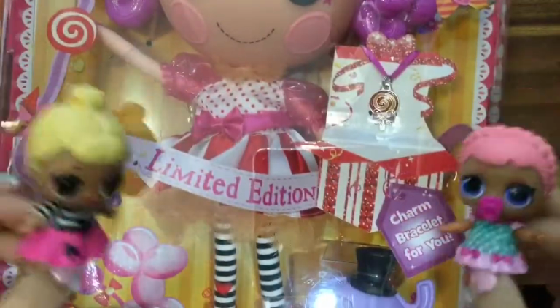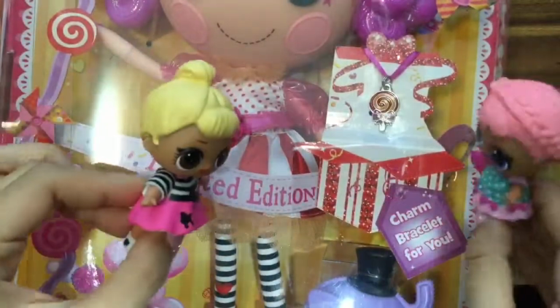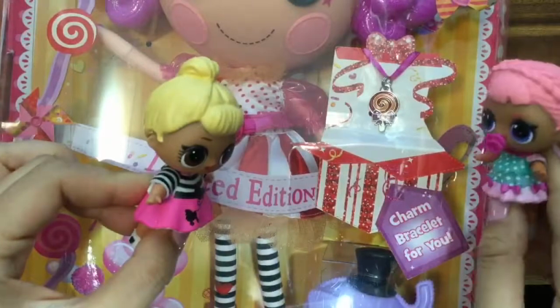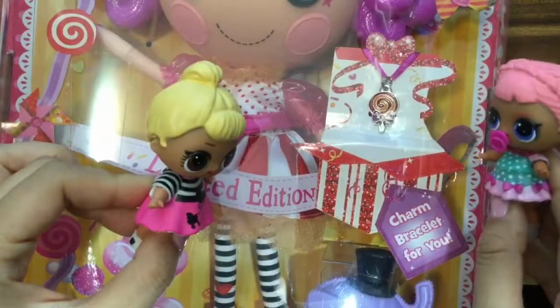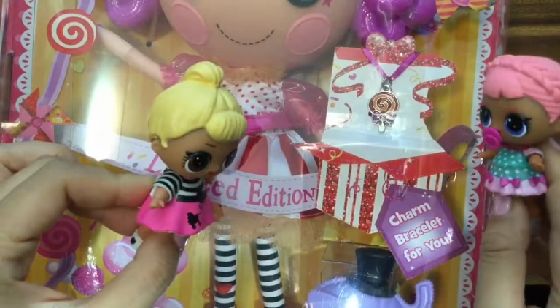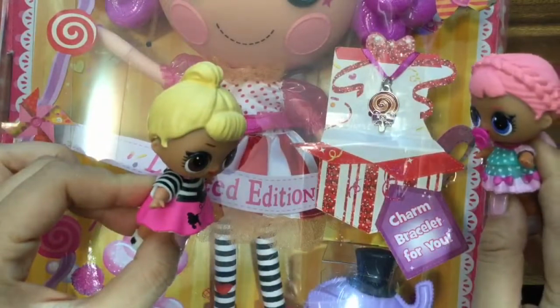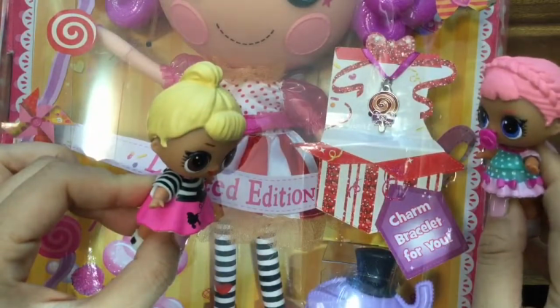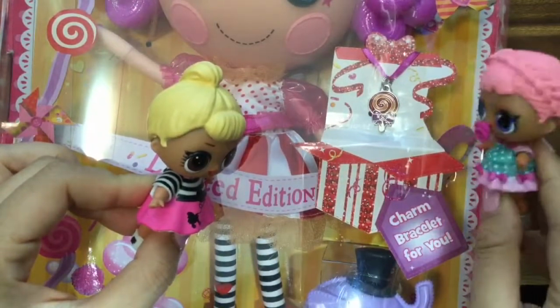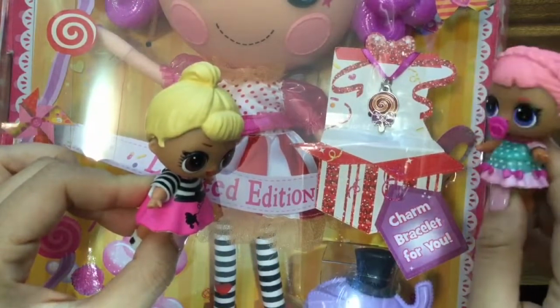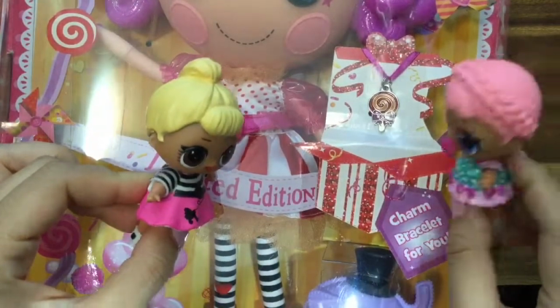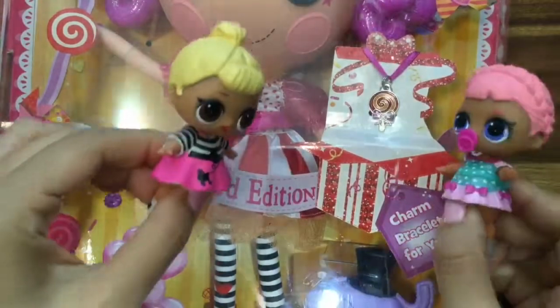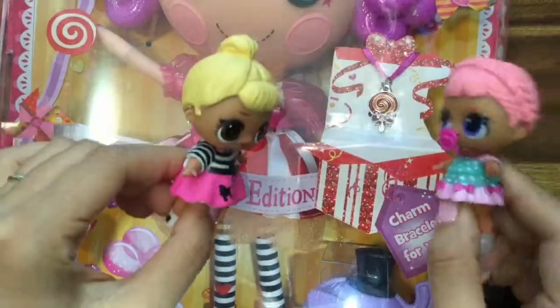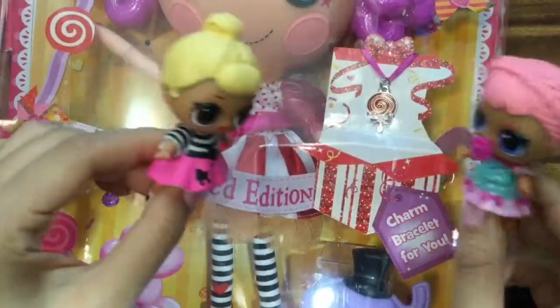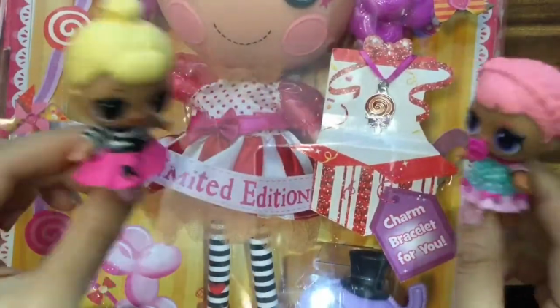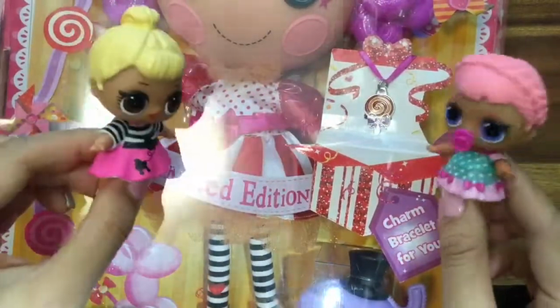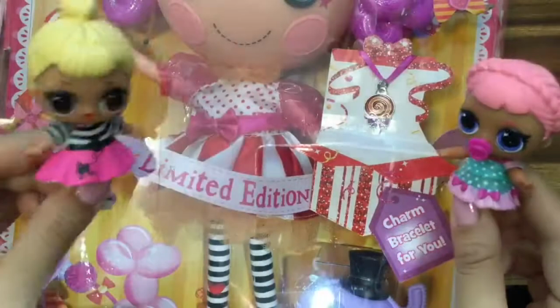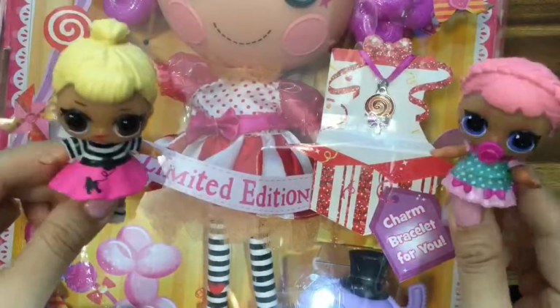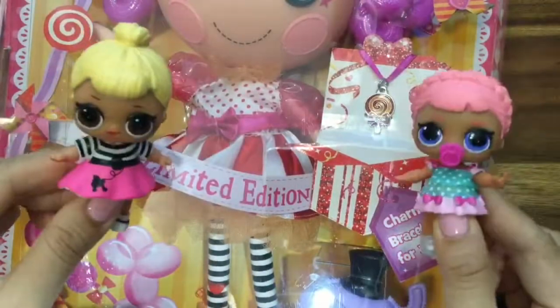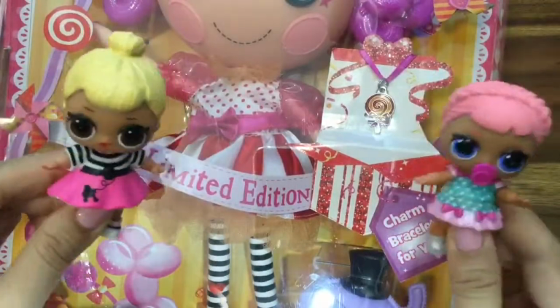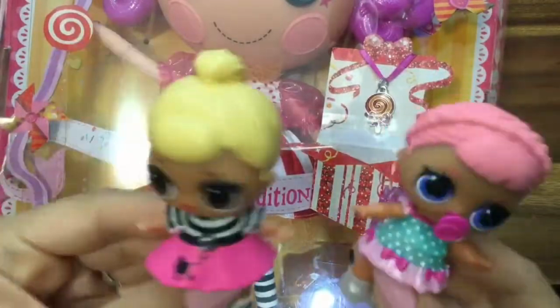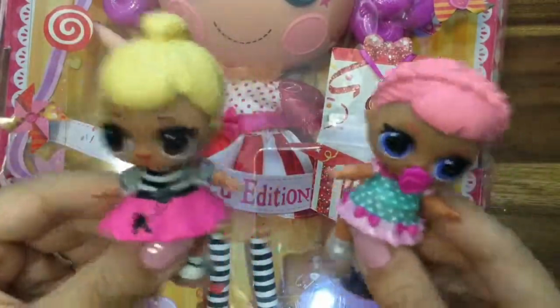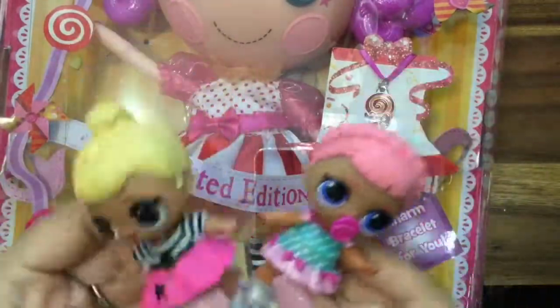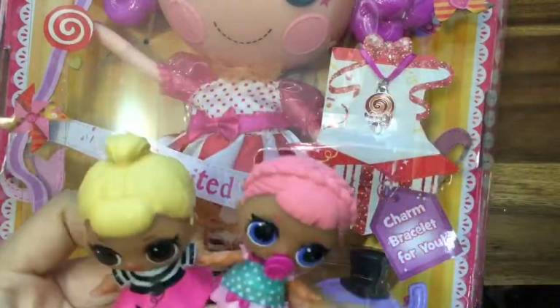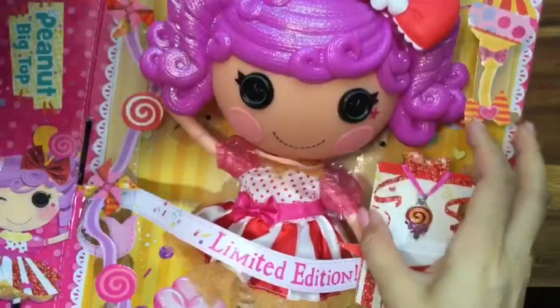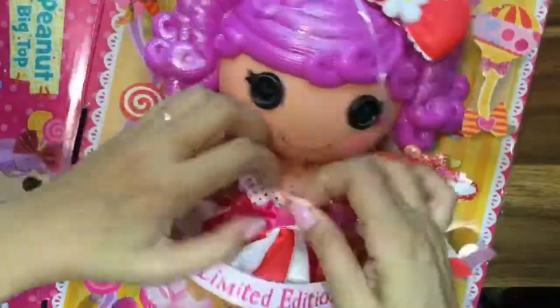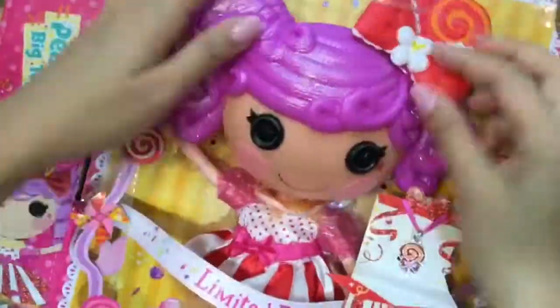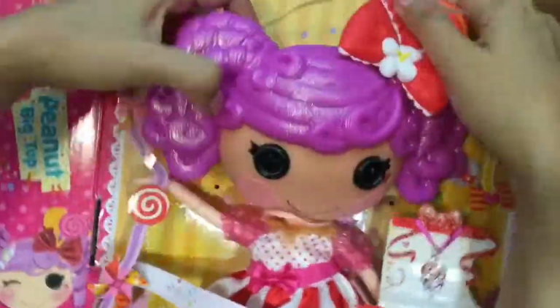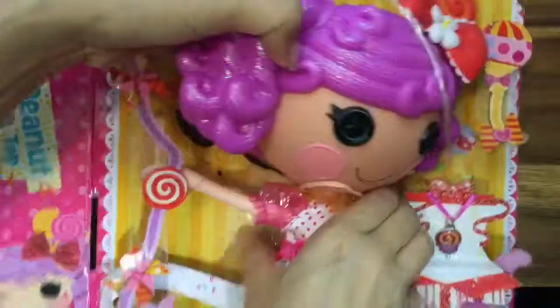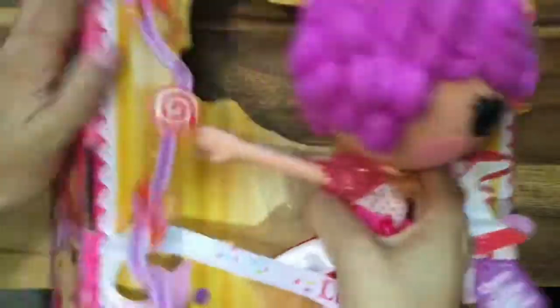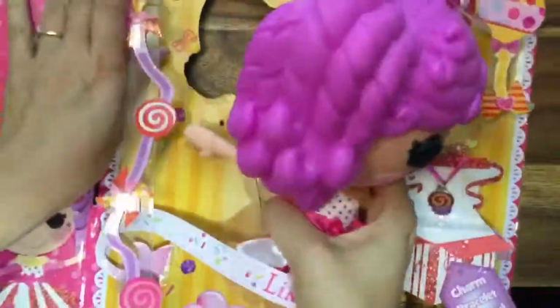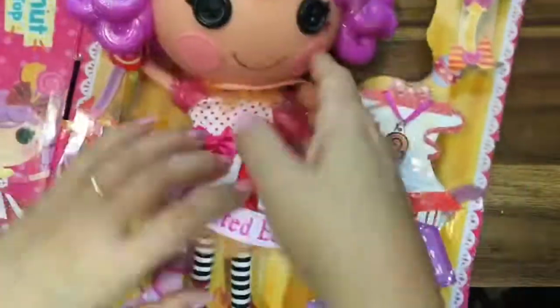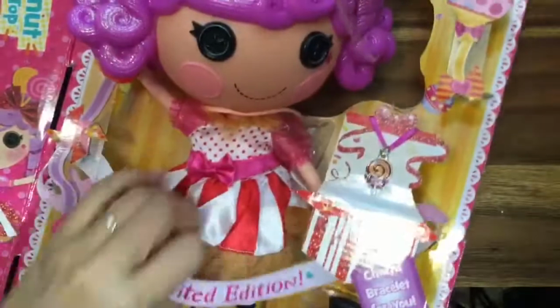Oh my gosh, I can't wait to open up that bracelet — it is so cute, it's a little lollipop. Okay, let's open her up and see what's inside. Yay! Opened her up. It was so hard to open her up; she's so stuck in here.